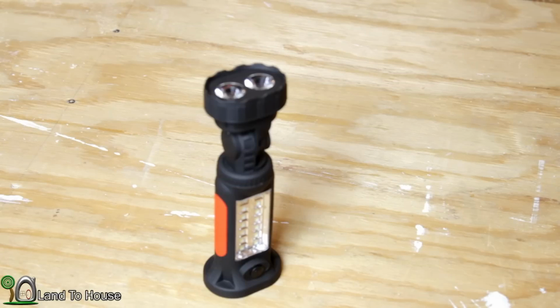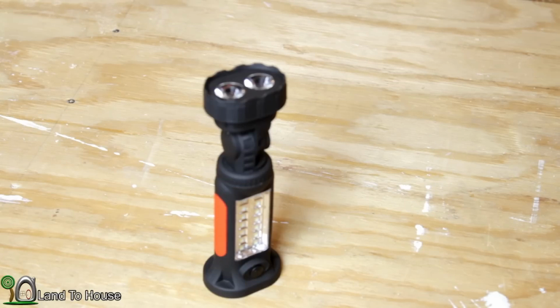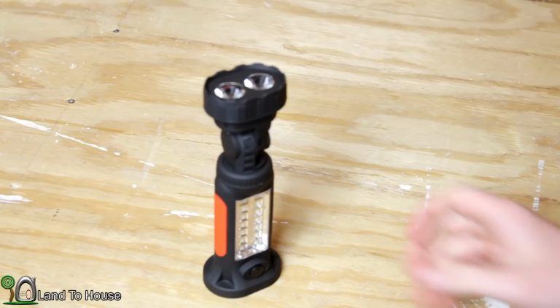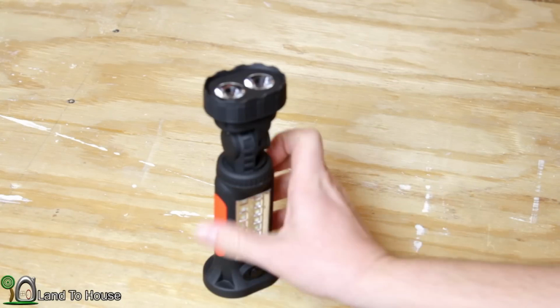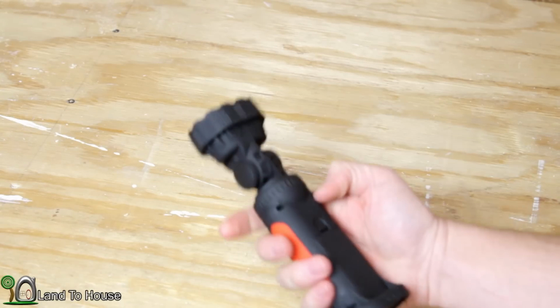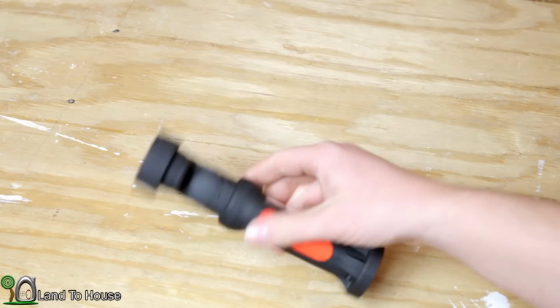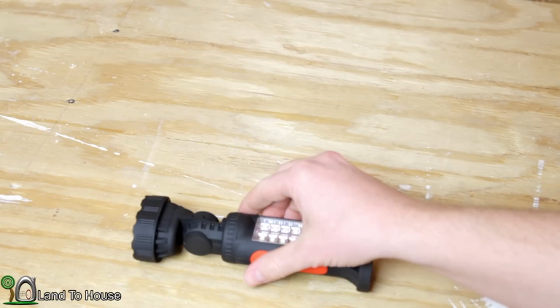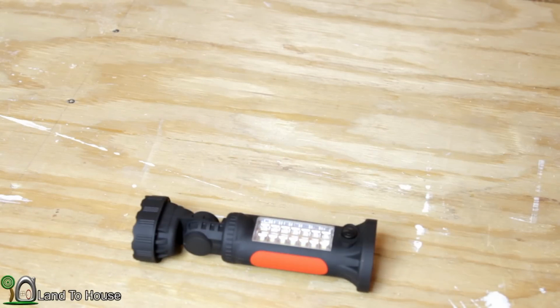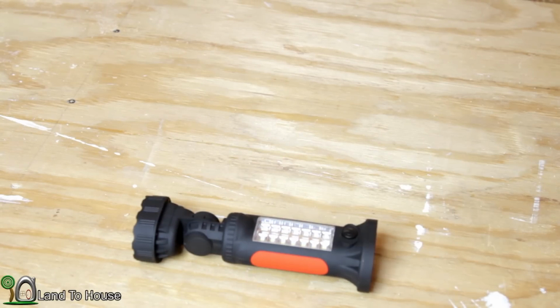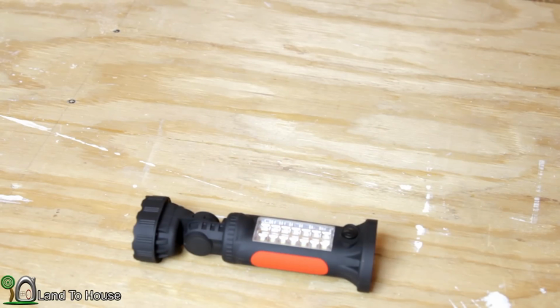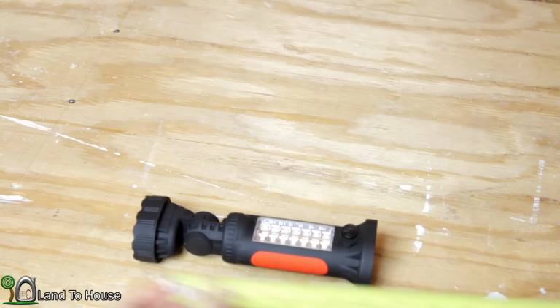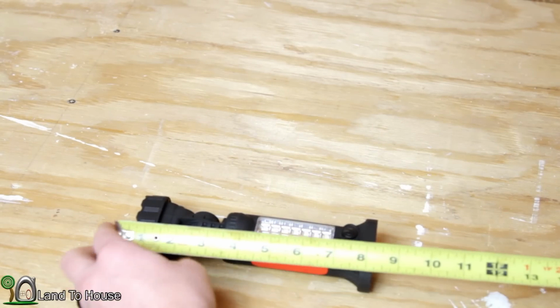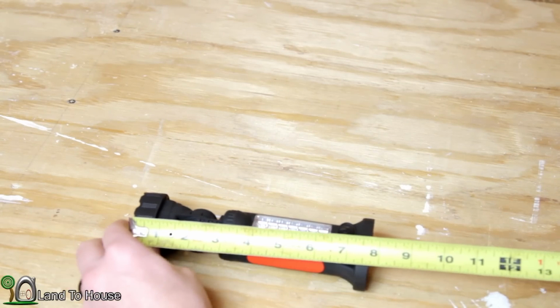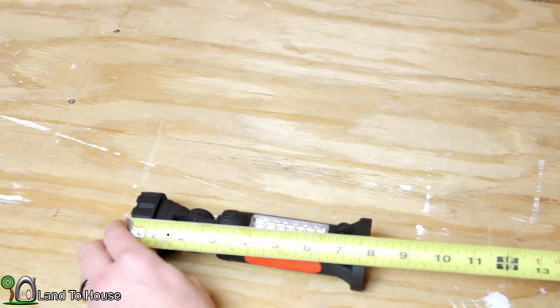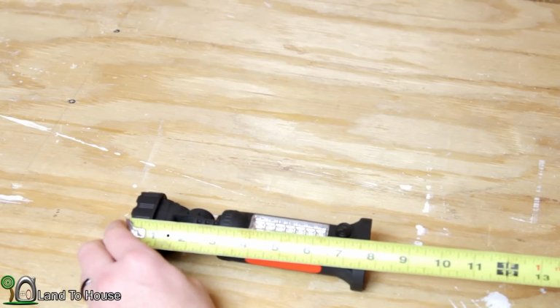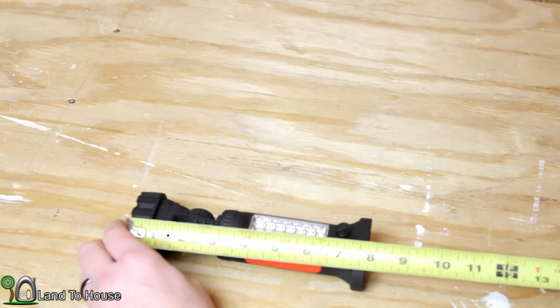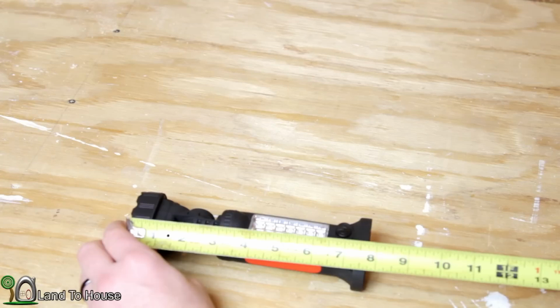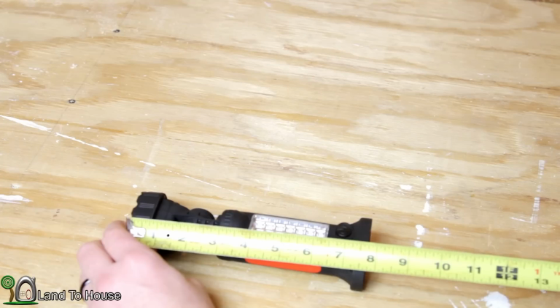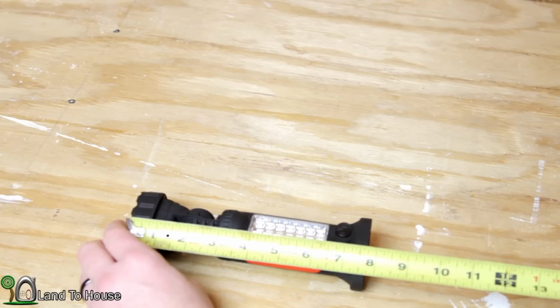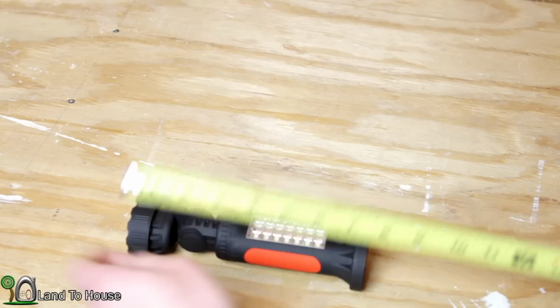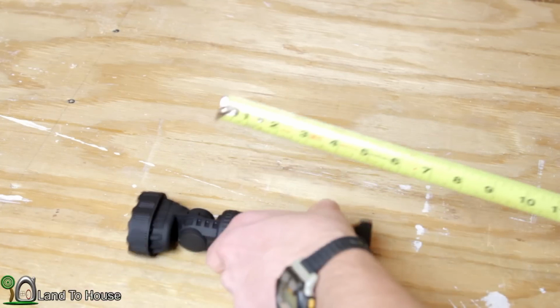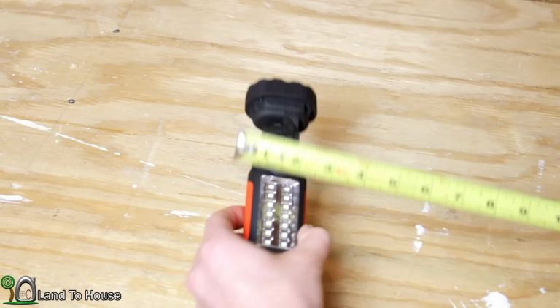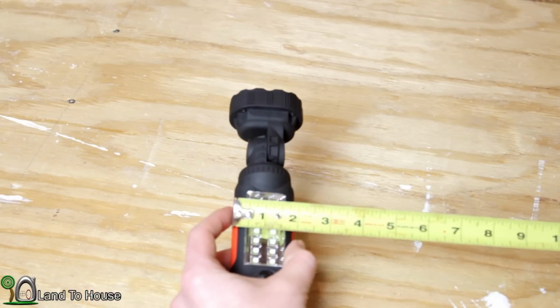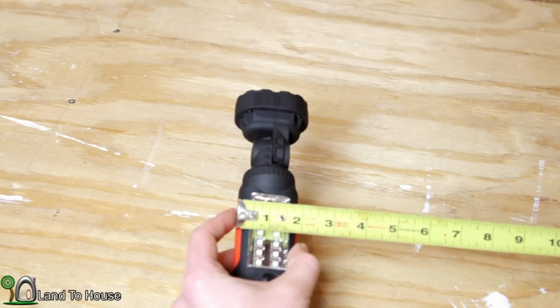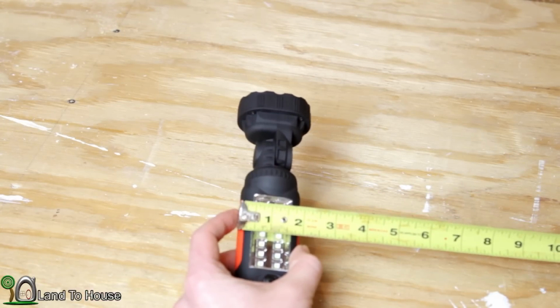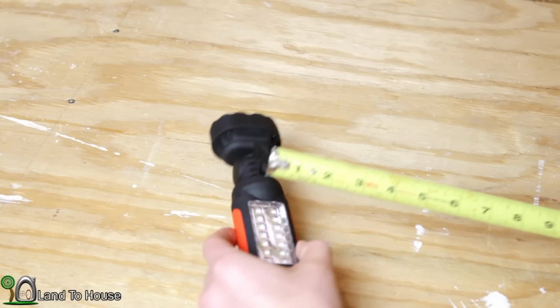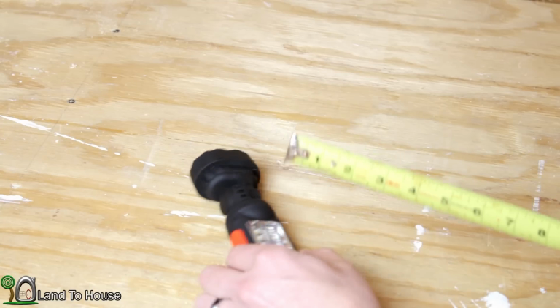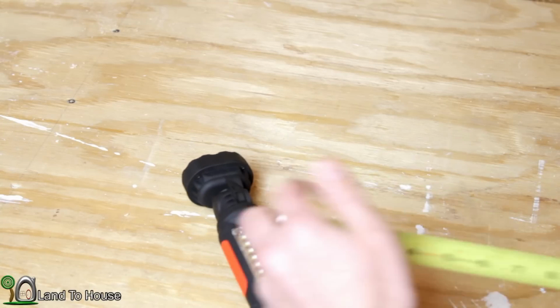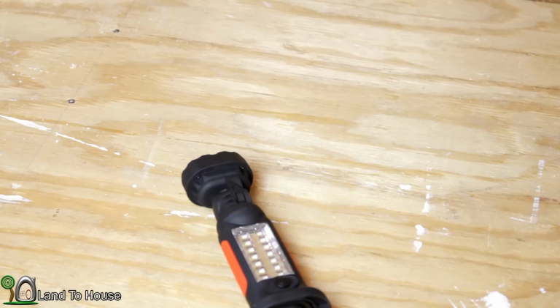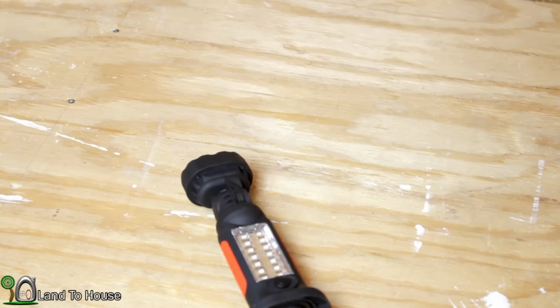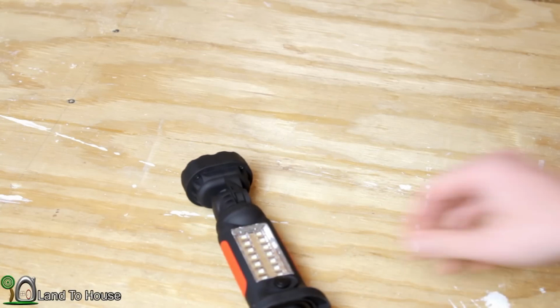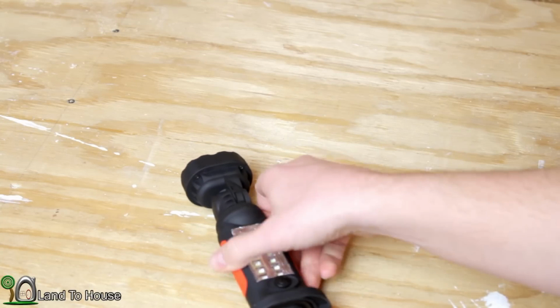First of all, let me give you some of the features of the product. Let's start with the size. You can see it's a little over 7 and 3 quarters inches, and then this way looking at roughly 2 inches. So fairly small size.